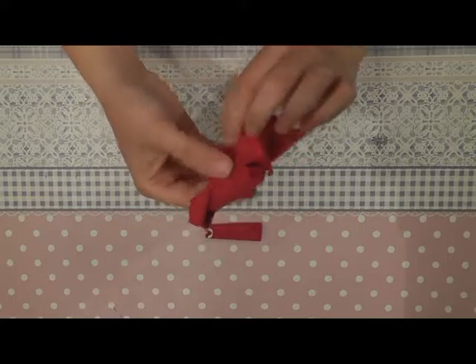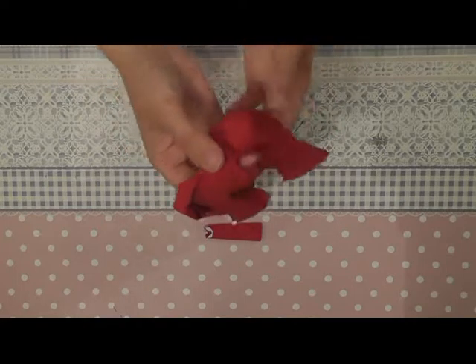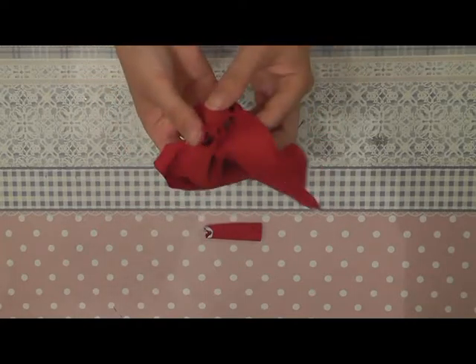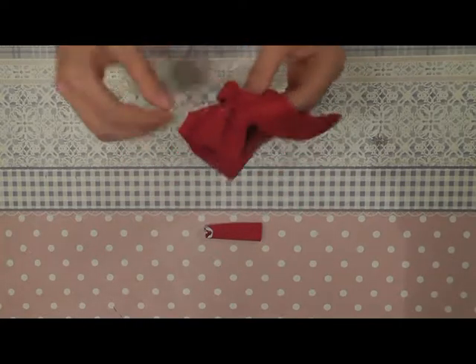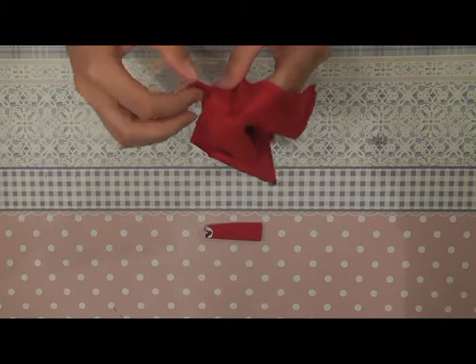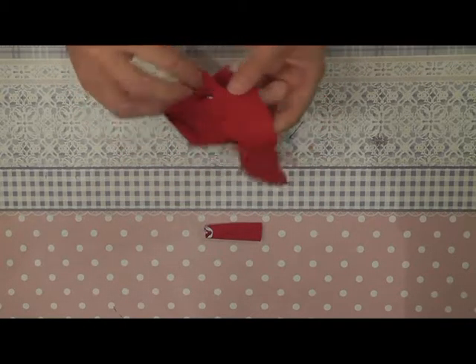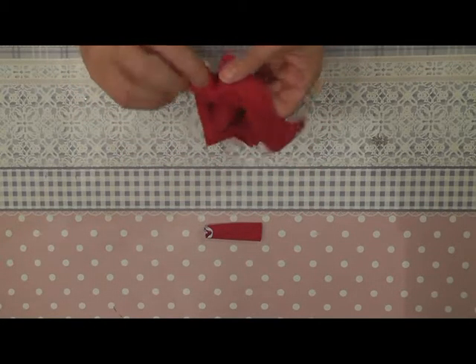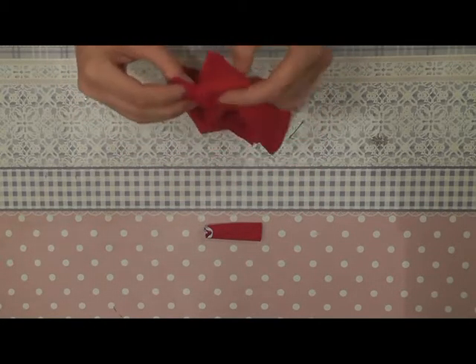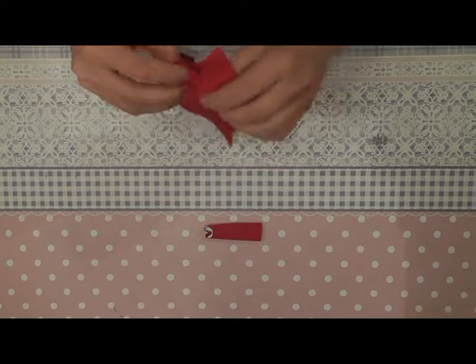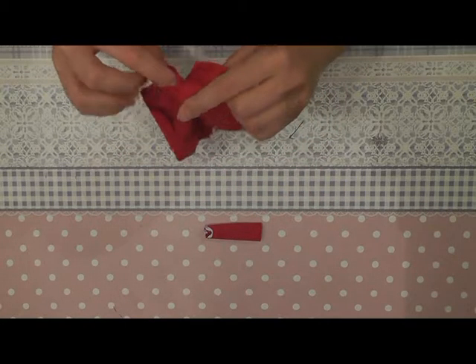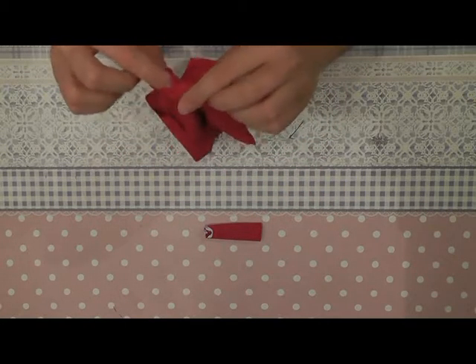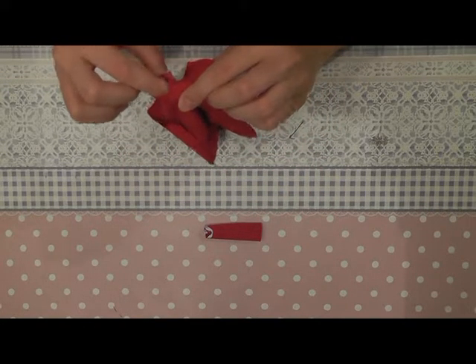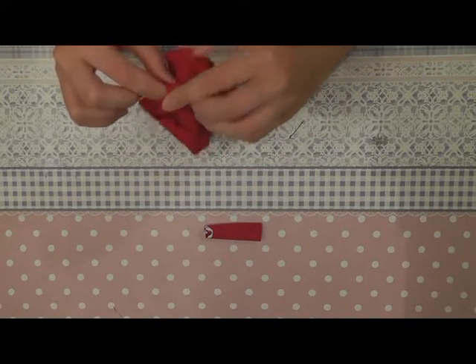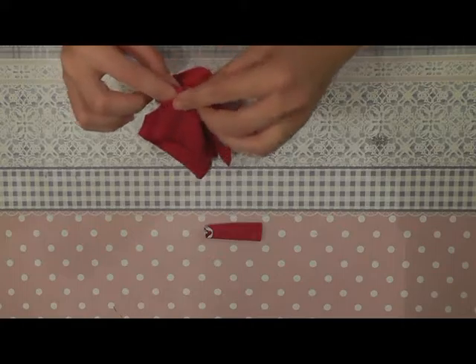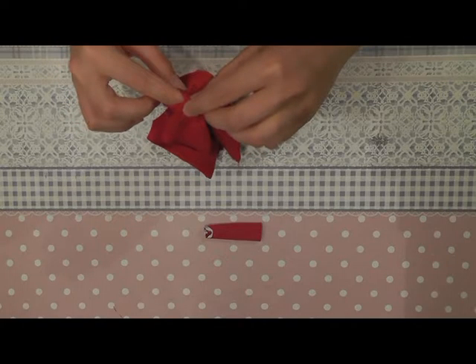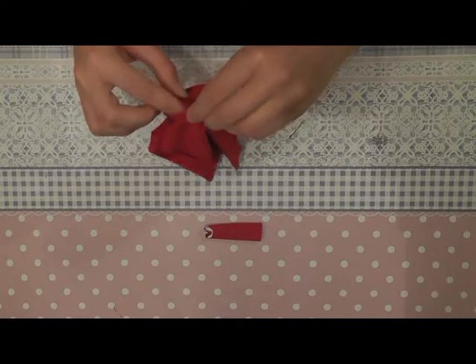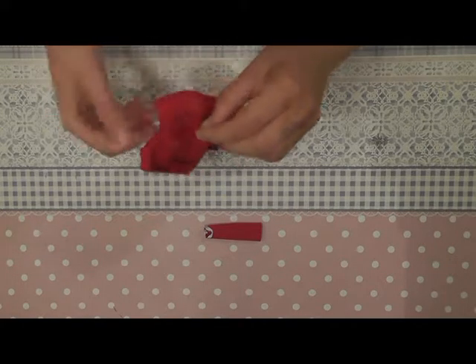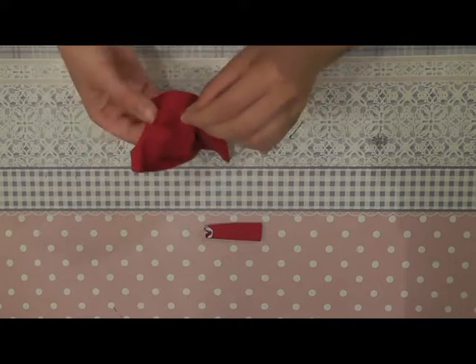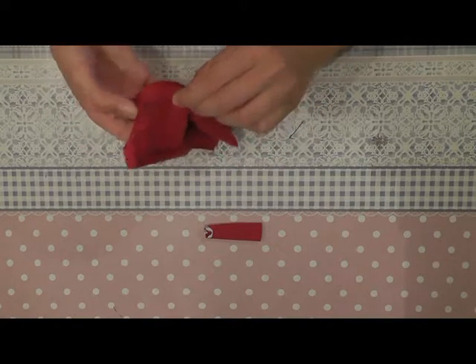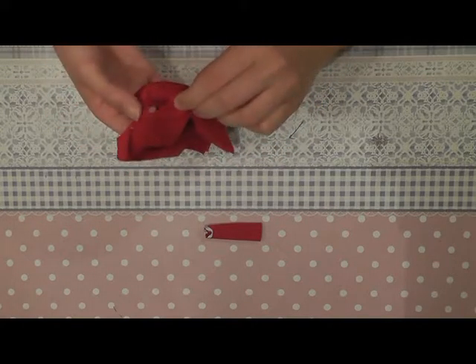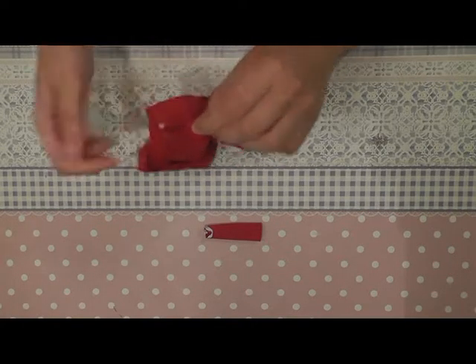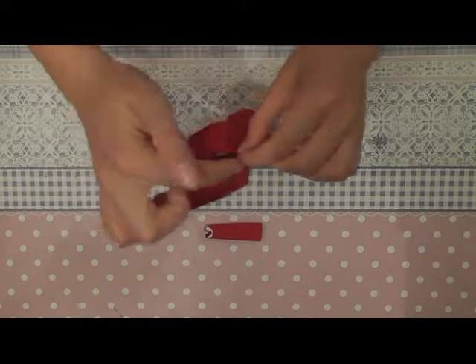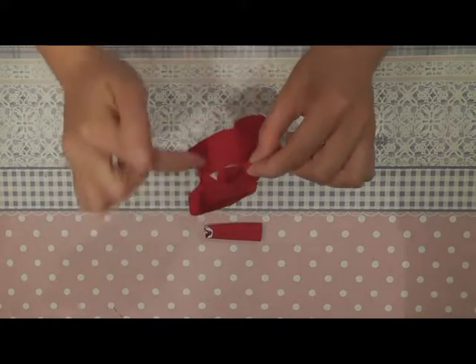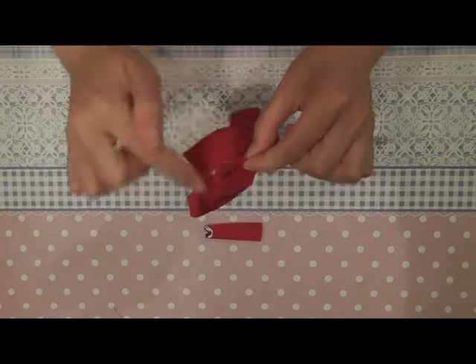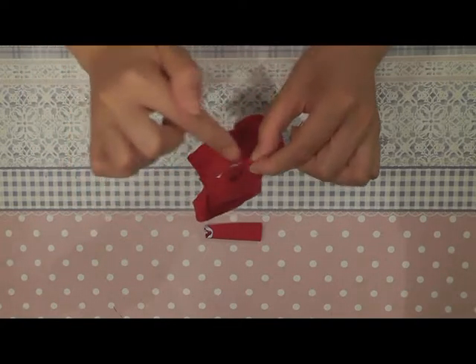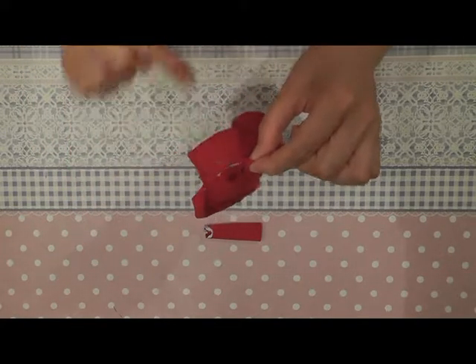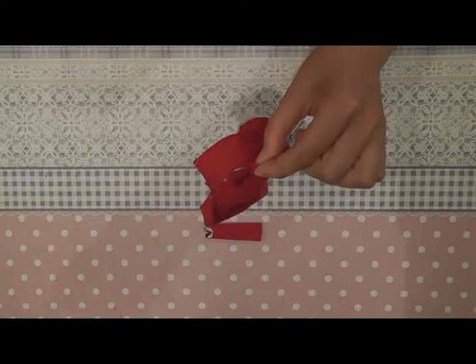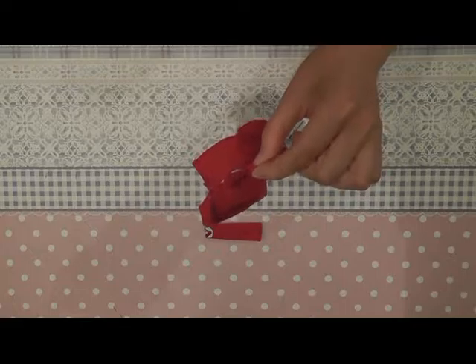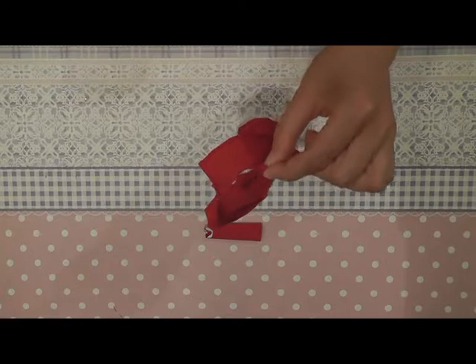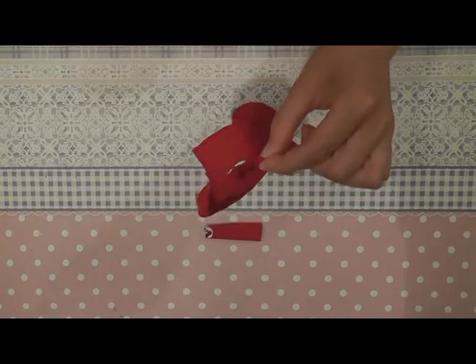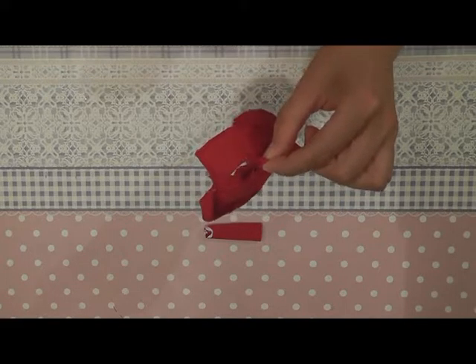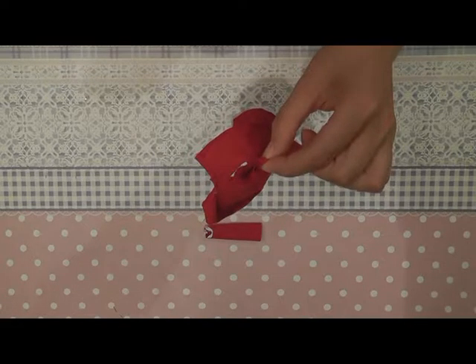When you're done with the sleeves, you fold them with the good side of the fabric on the outside. Now you can sew them into the top. You place them through the hole and align the seam of the top with the seam of your sleeve, then sew them together all the way around. Do the same for the other sleeve.